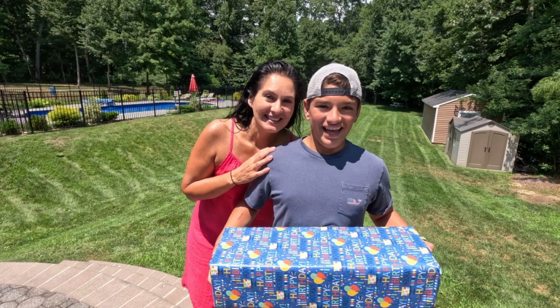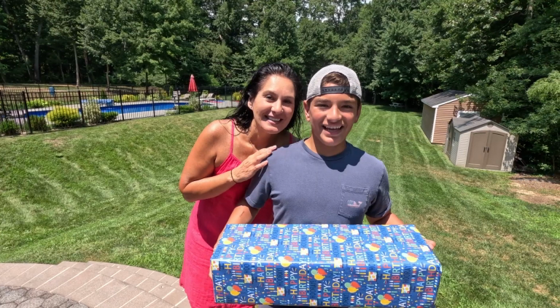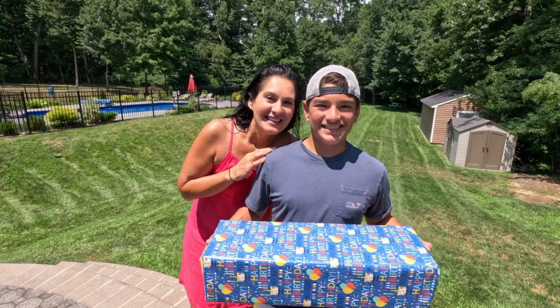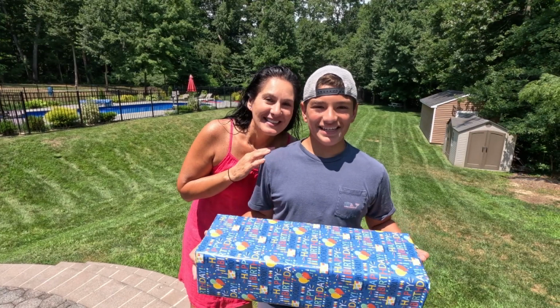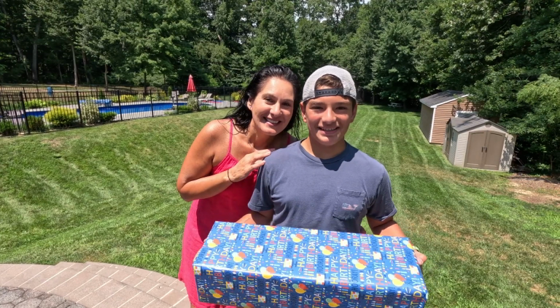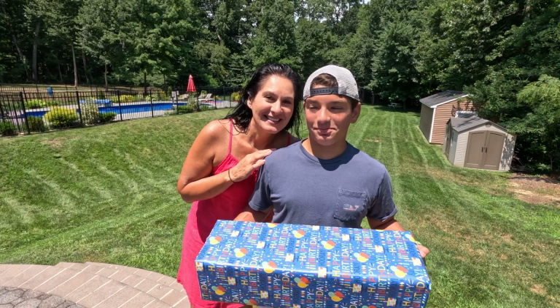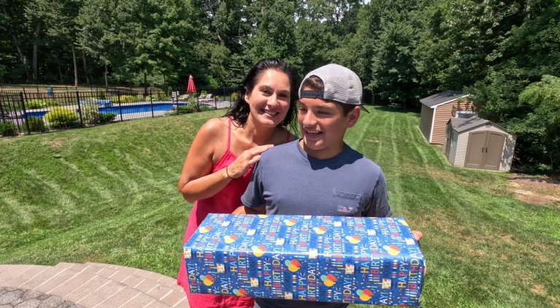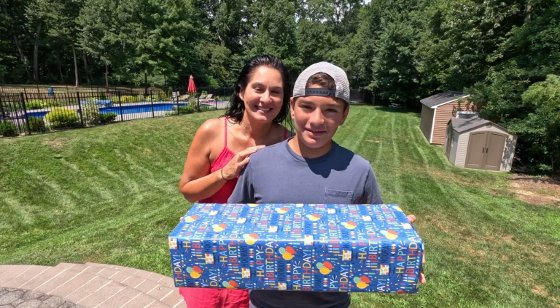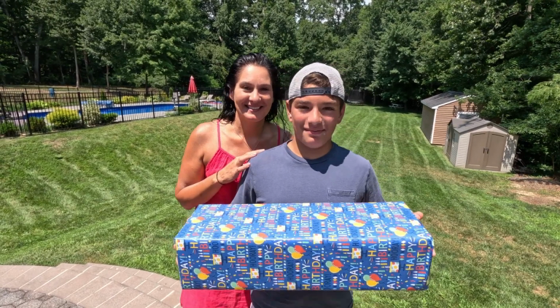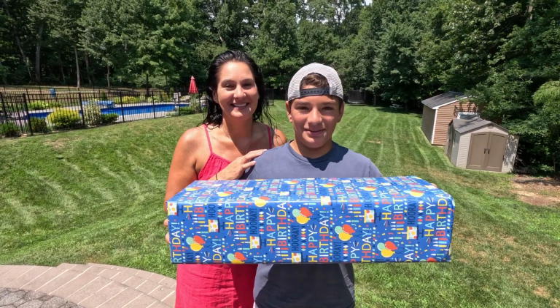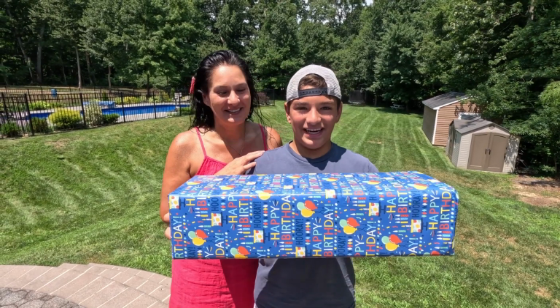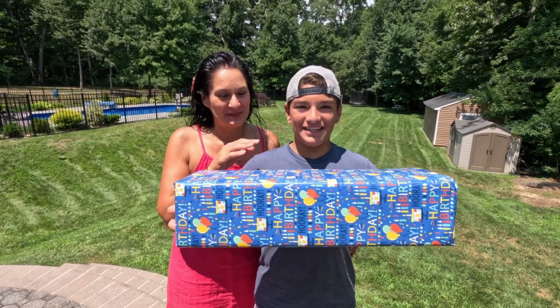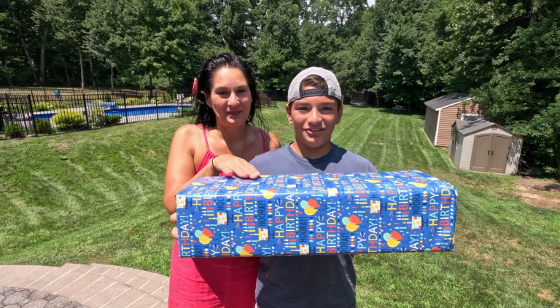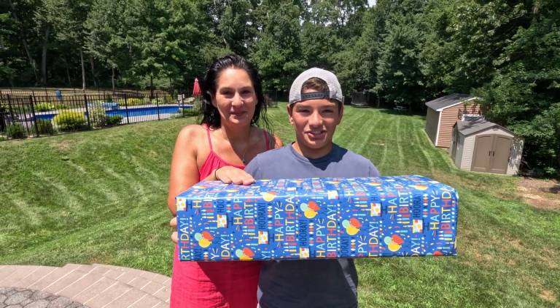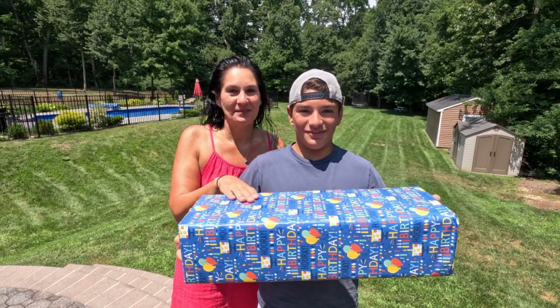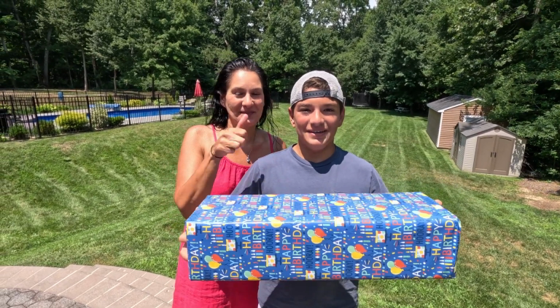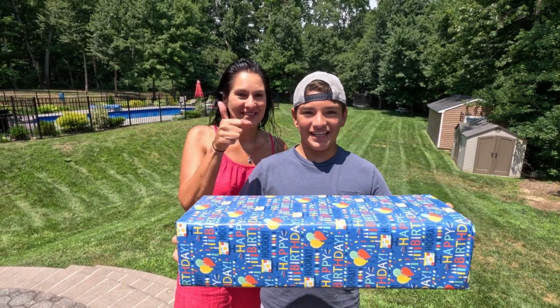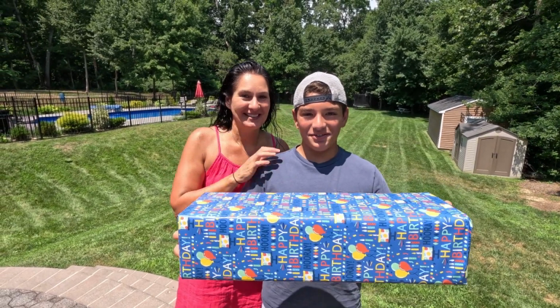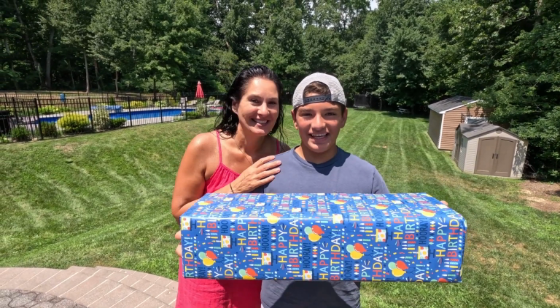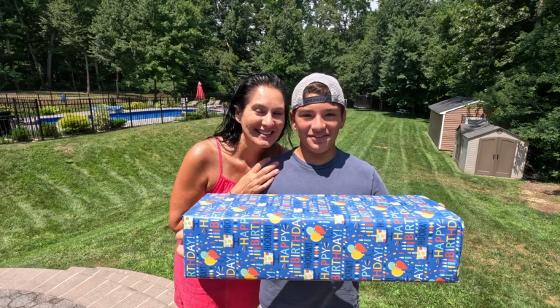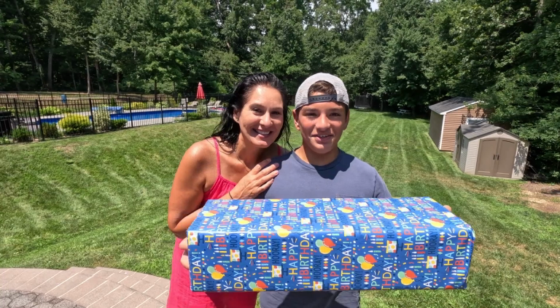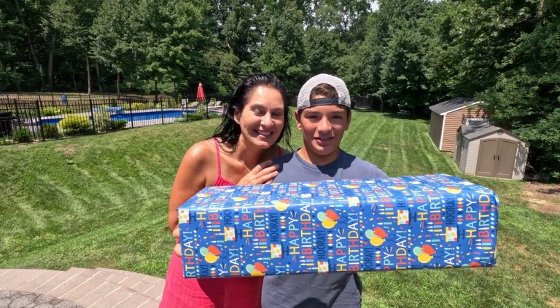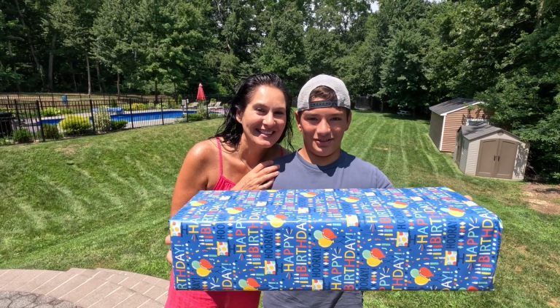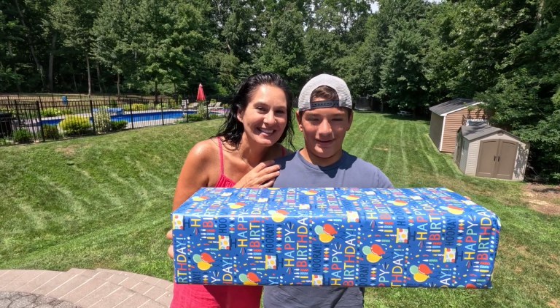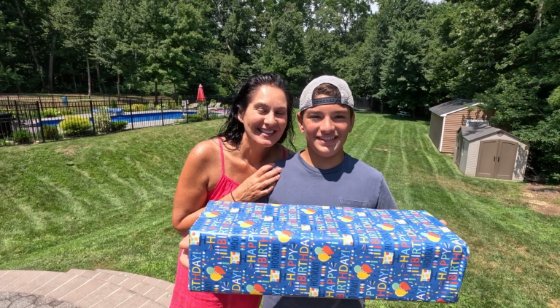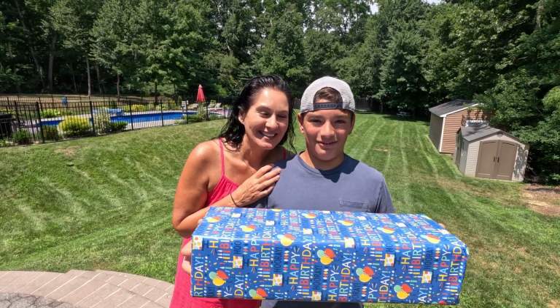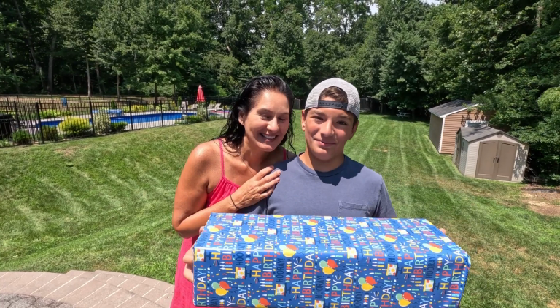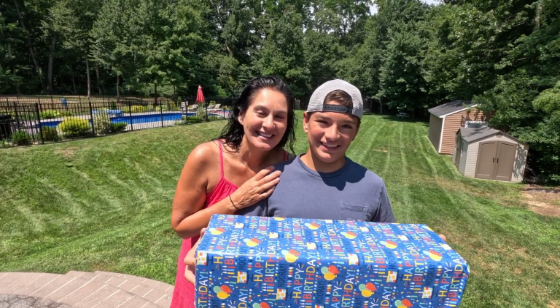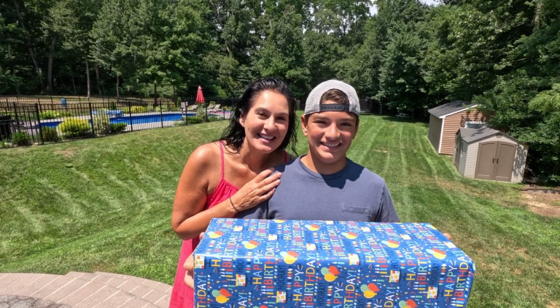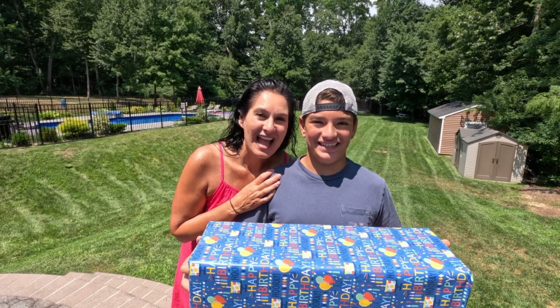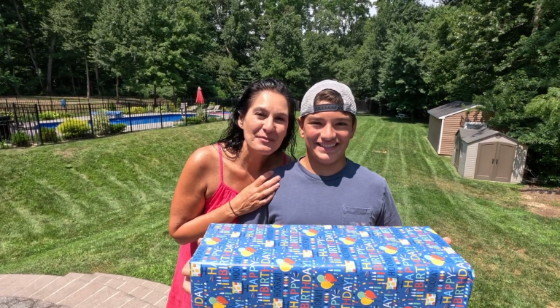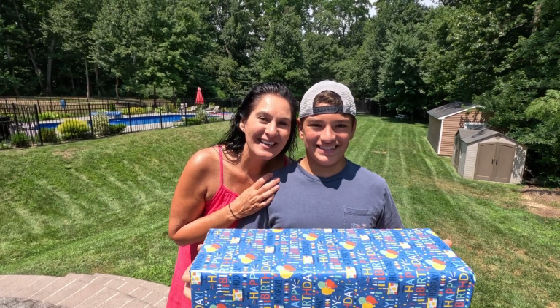Hey guys, today it's my dad's birthday and me and my mom got him a gift for his train room. Stay tuned later in the video for him to unbox it — I hope he really likes it. Happy birthday!